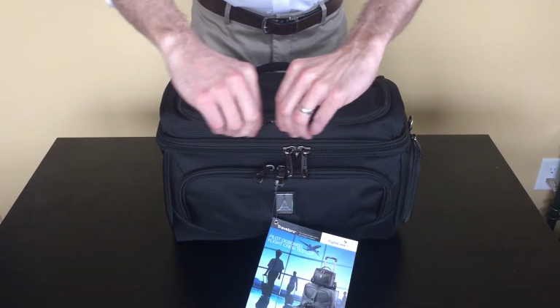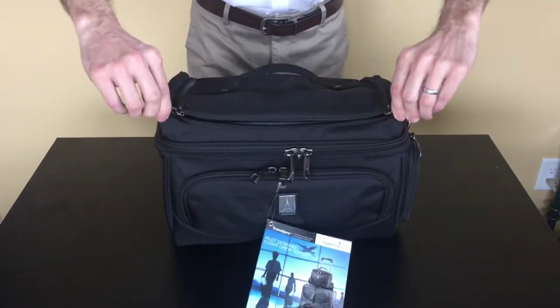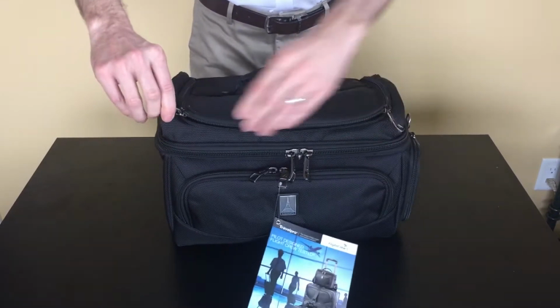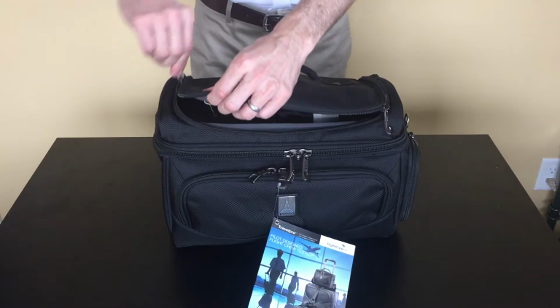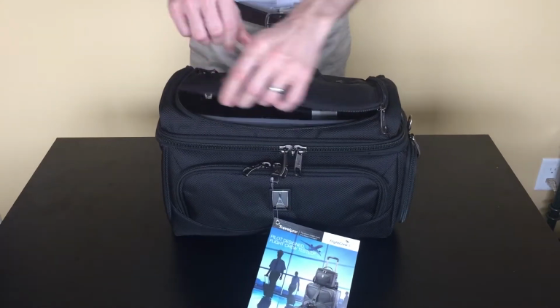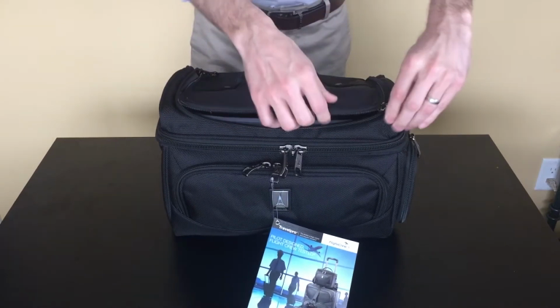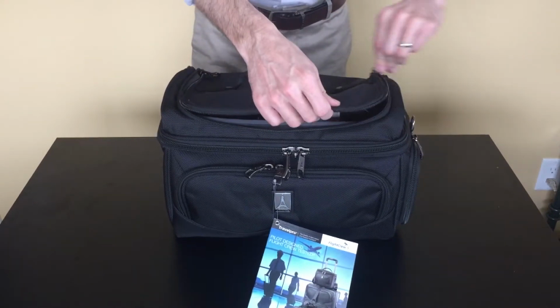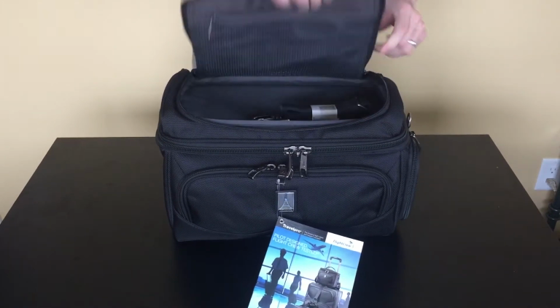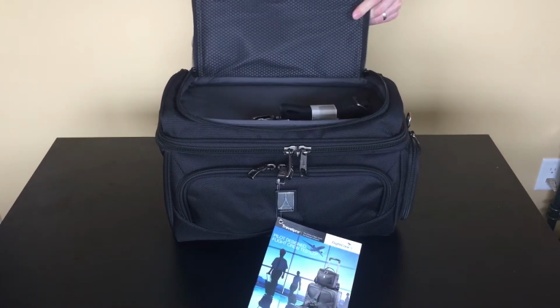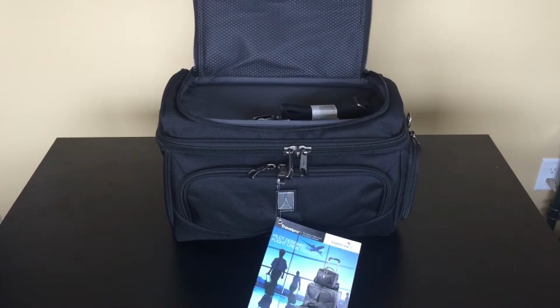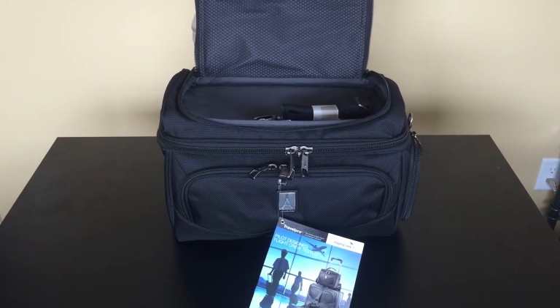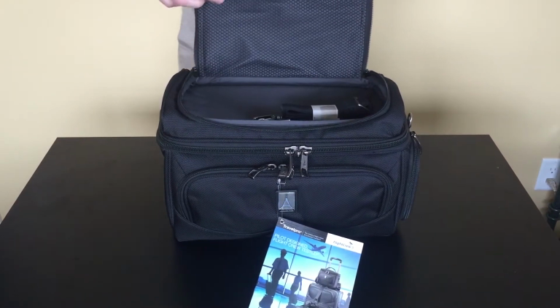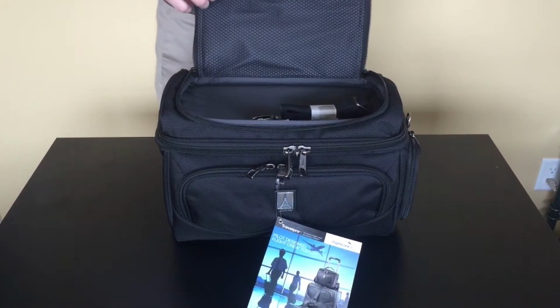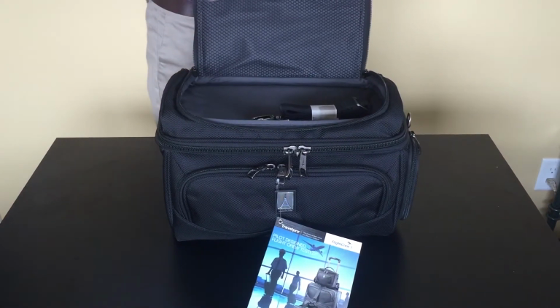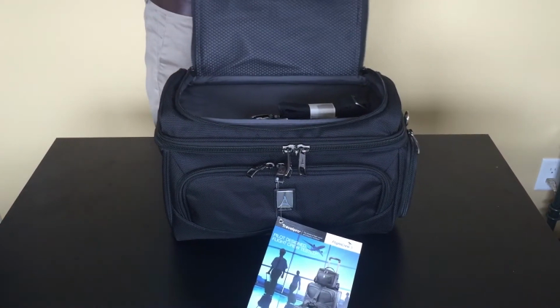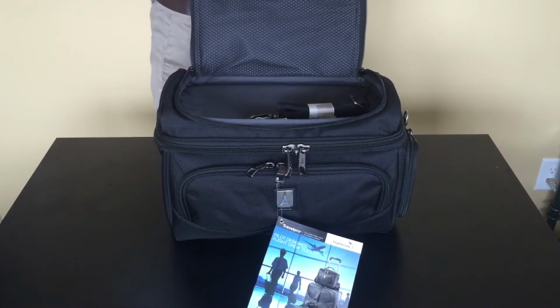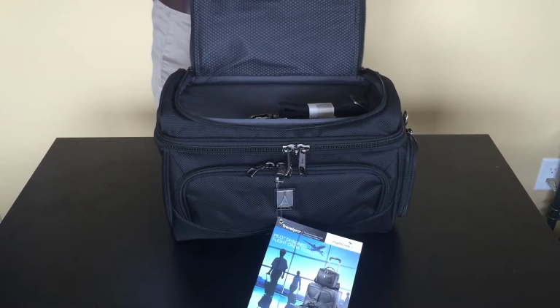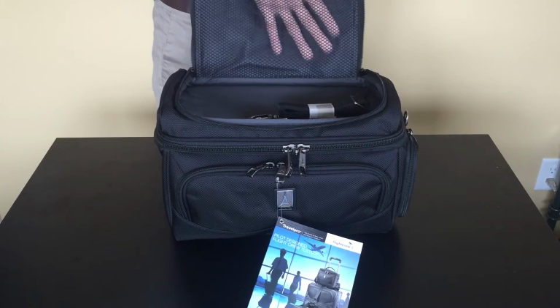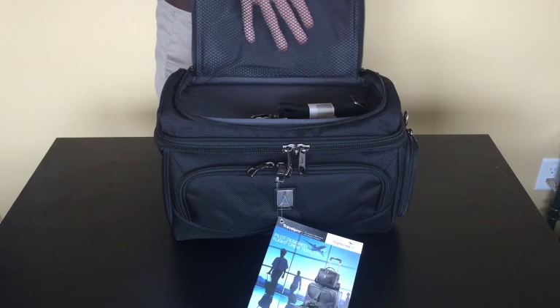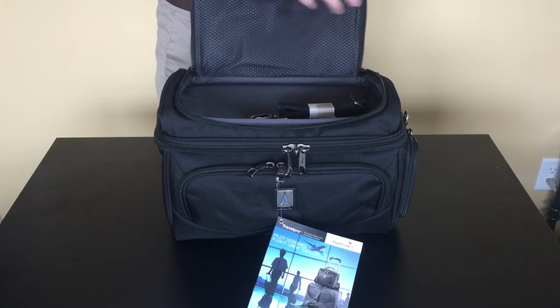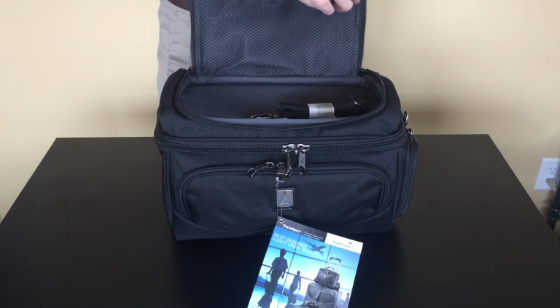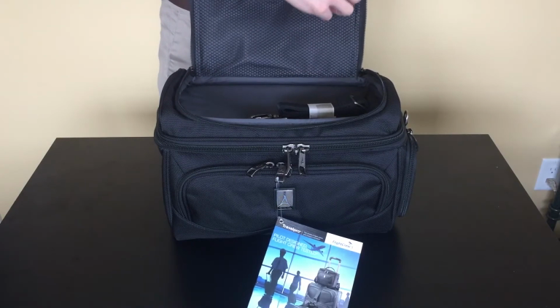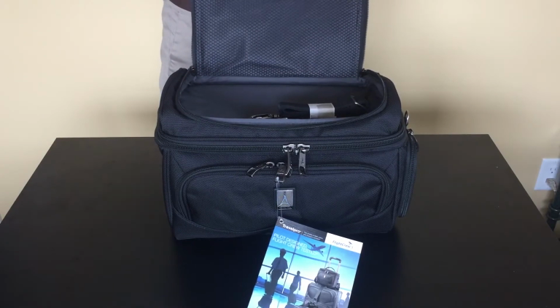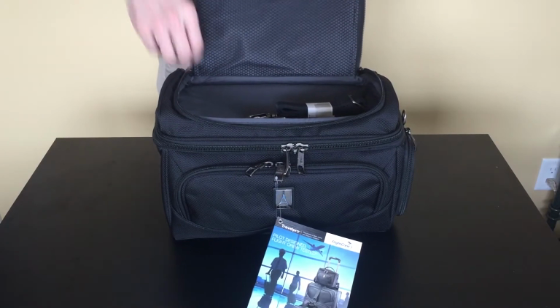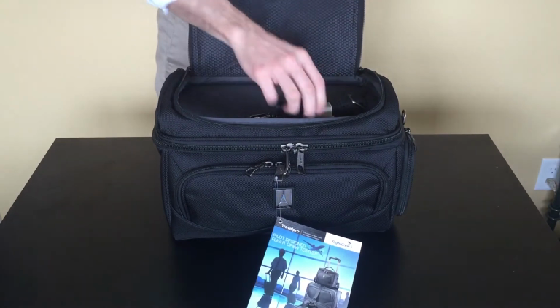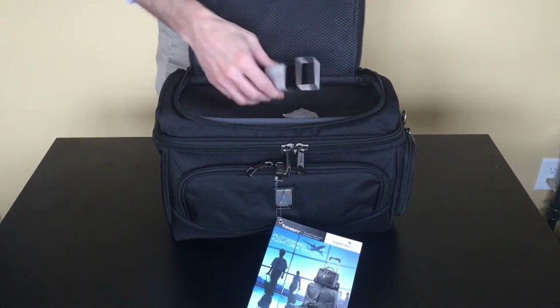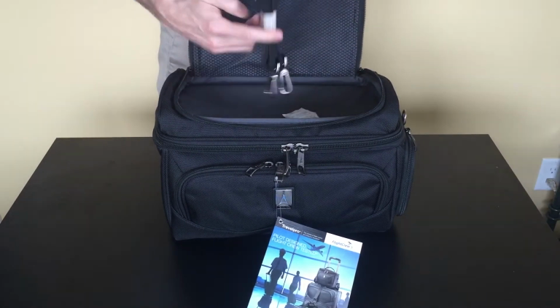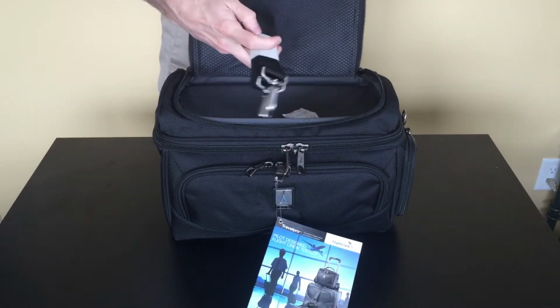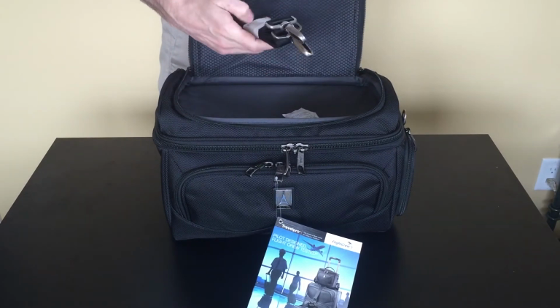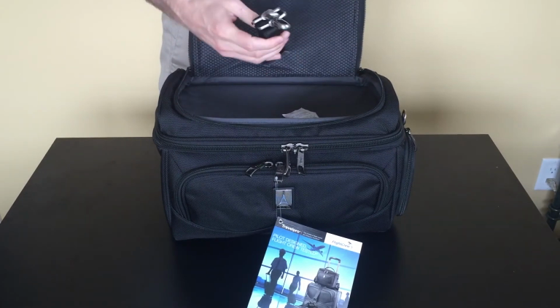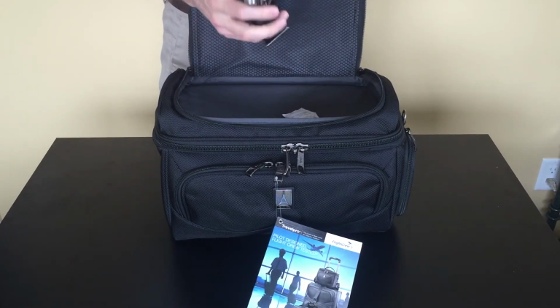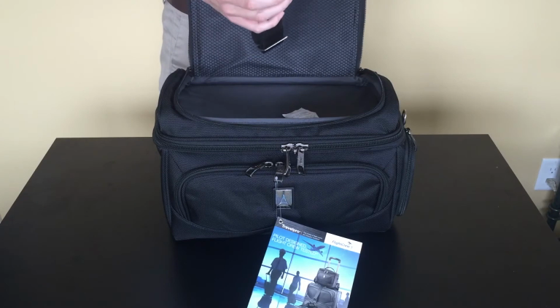There's a top dry pocket. Inside we have a mesh pocket in the lid. It comes with a shoulder strap, which is removable.